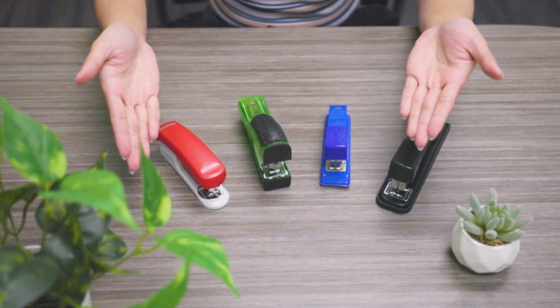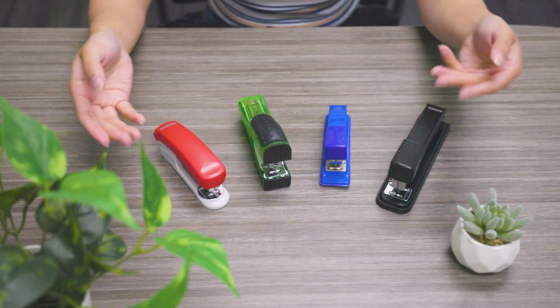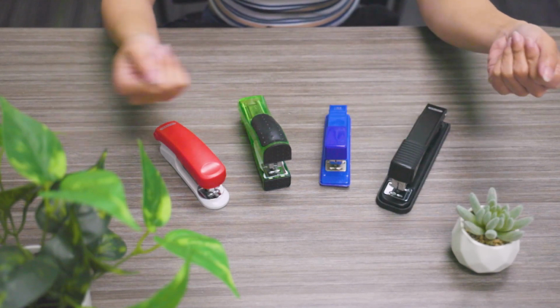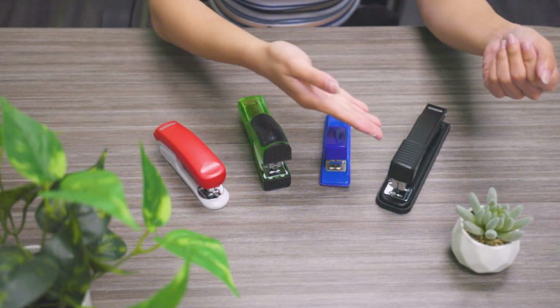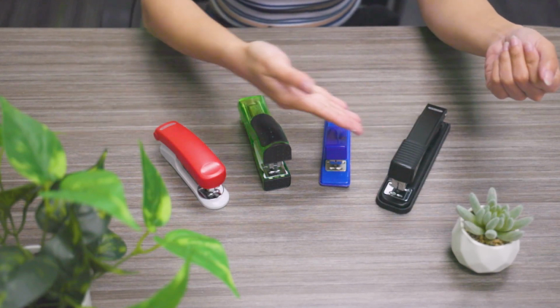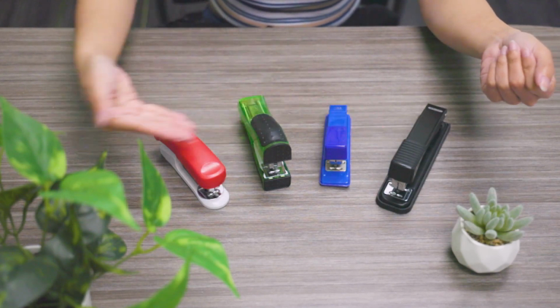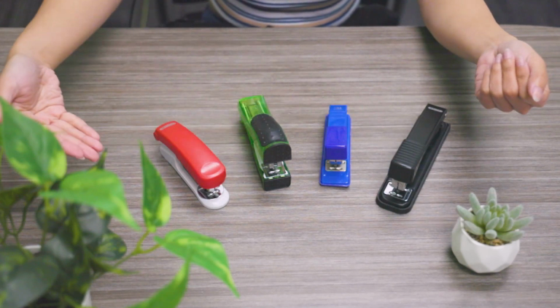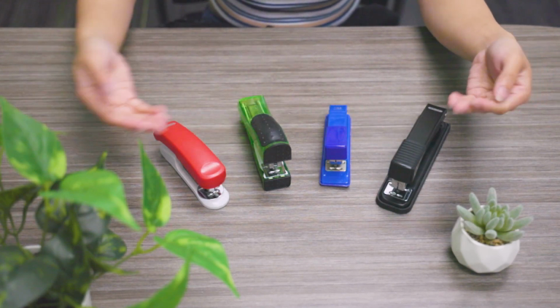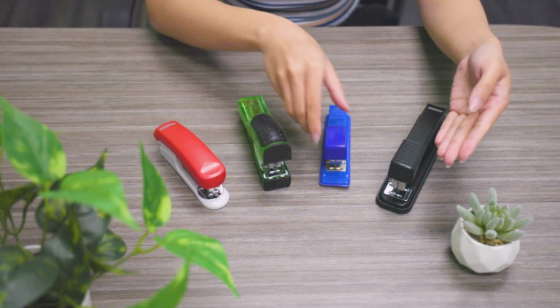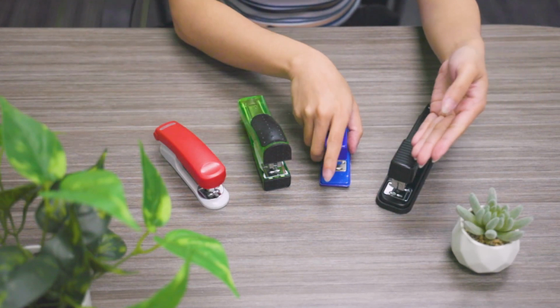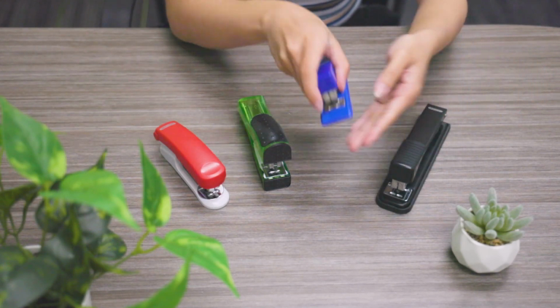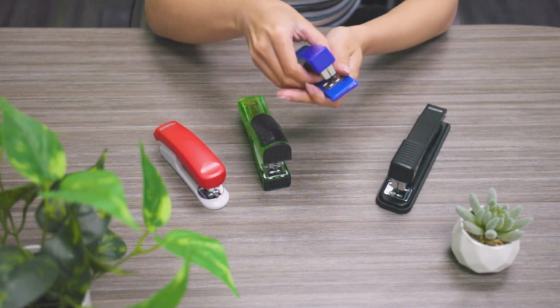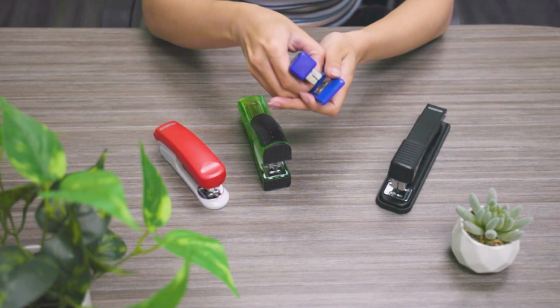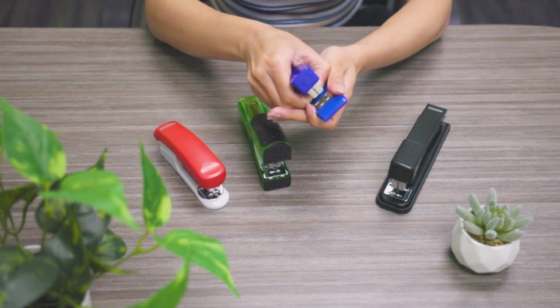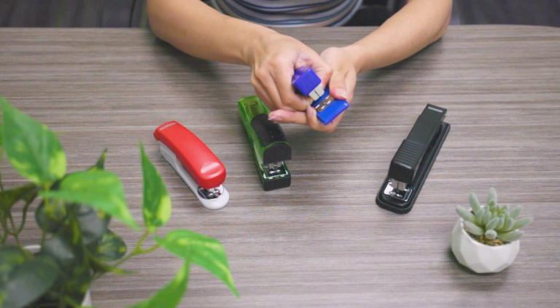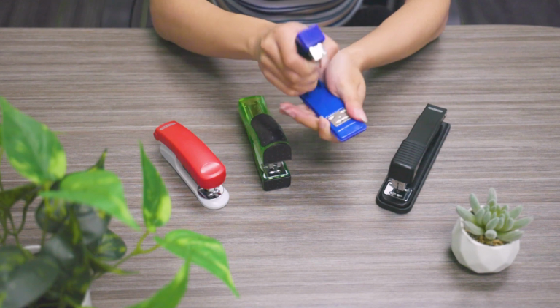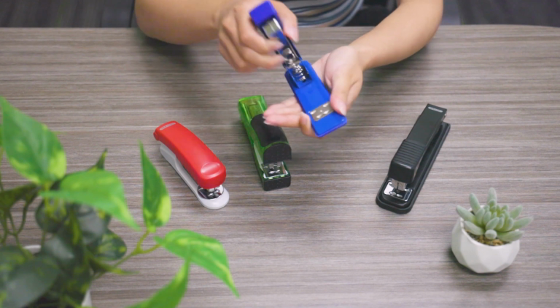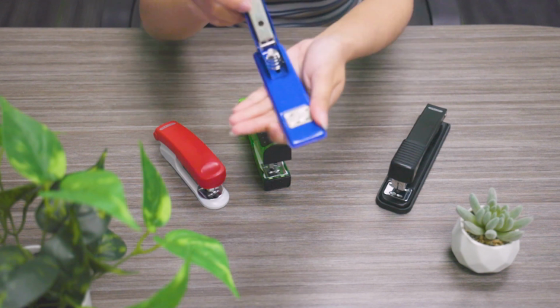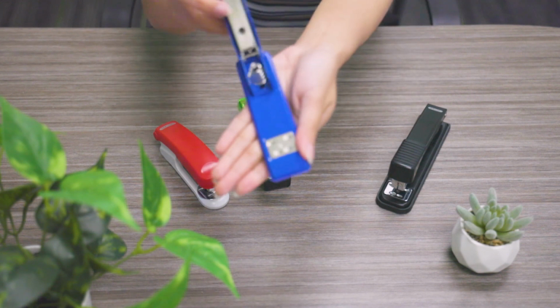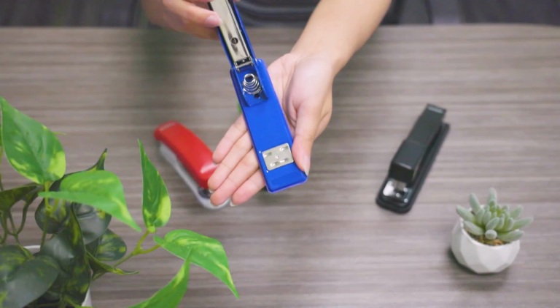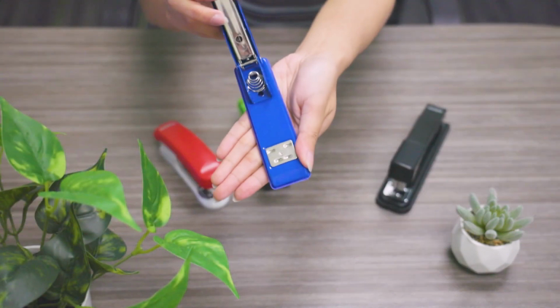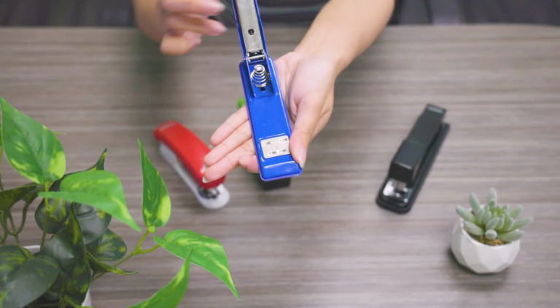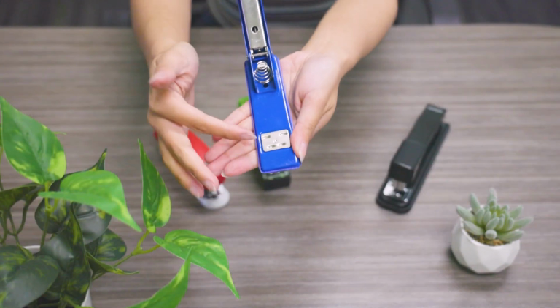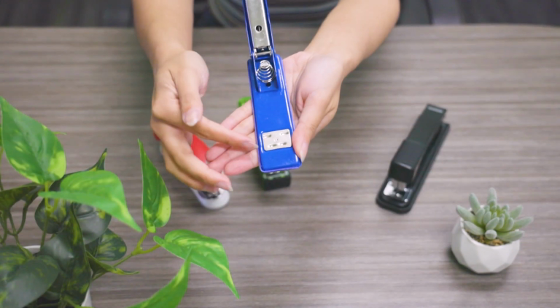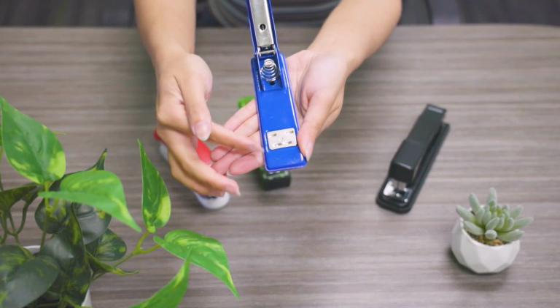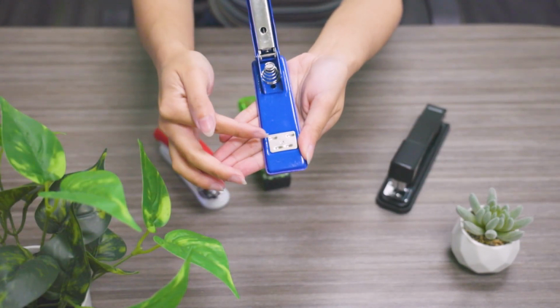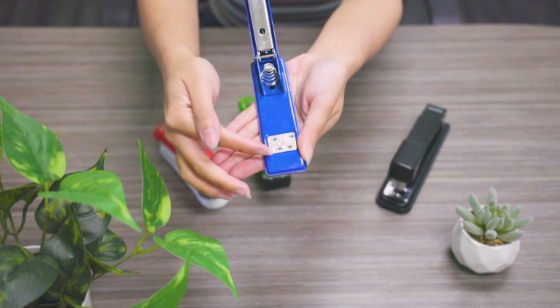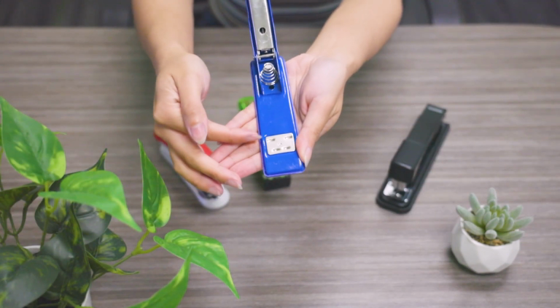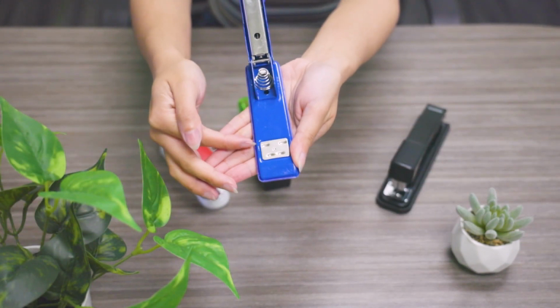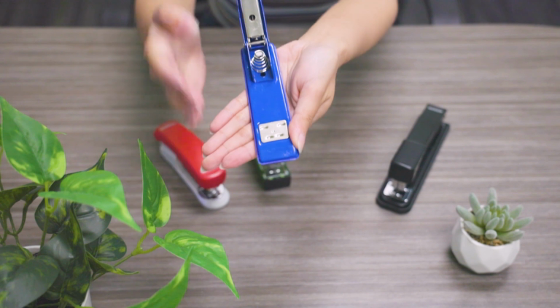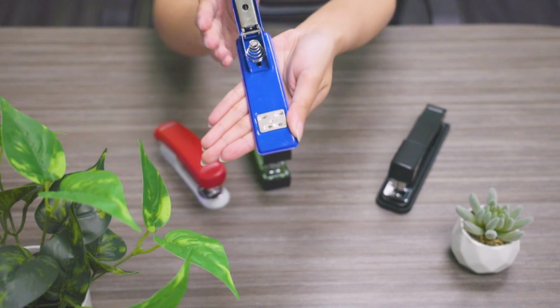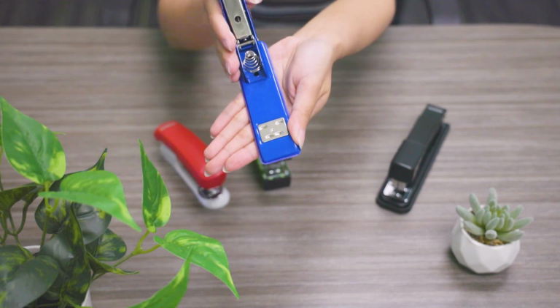Hey guys, welcome back to the channel. Have you guys ever wondered why there's these two grooves in your staplers and what the purpose of it is? Well, you're in luck because today we'll show you why there's the extra groove and how to use it.